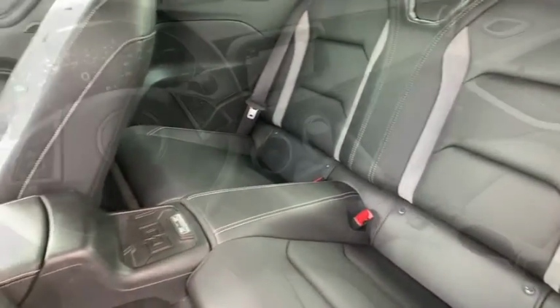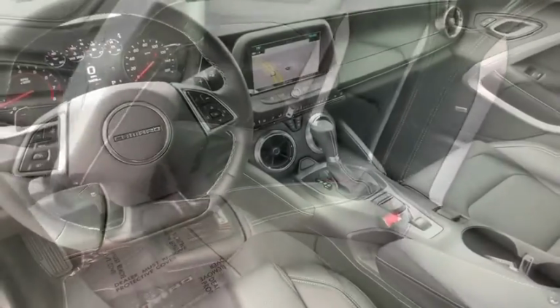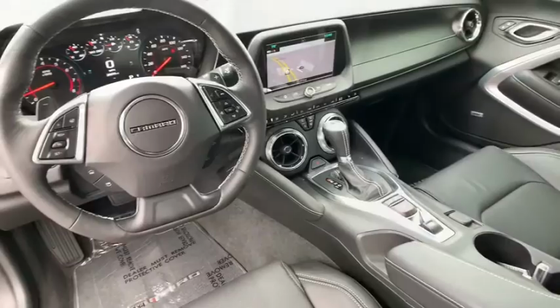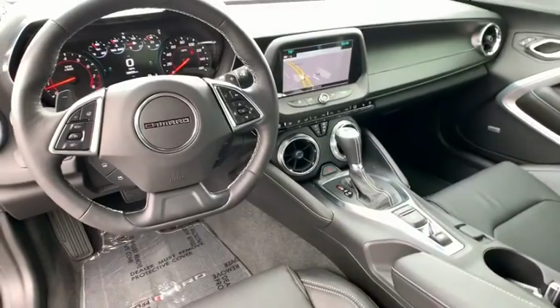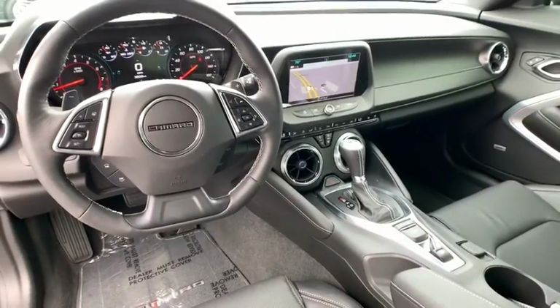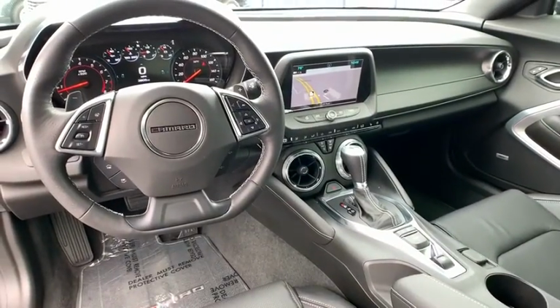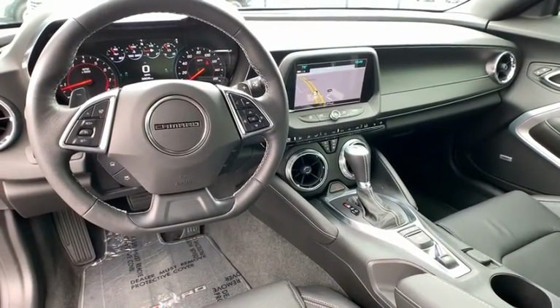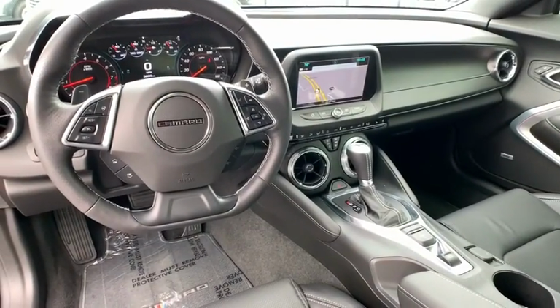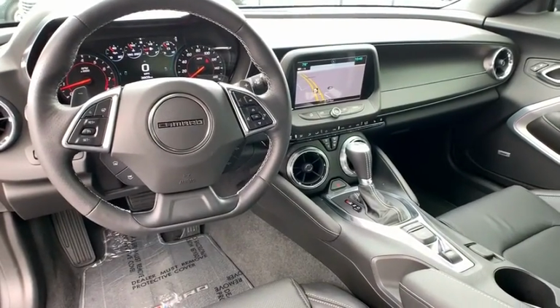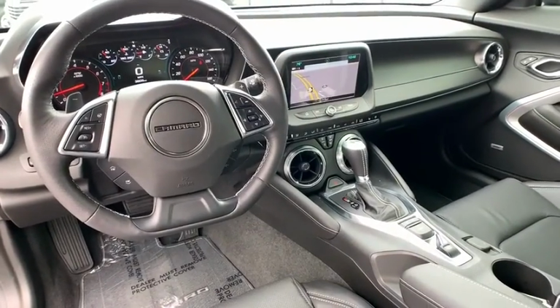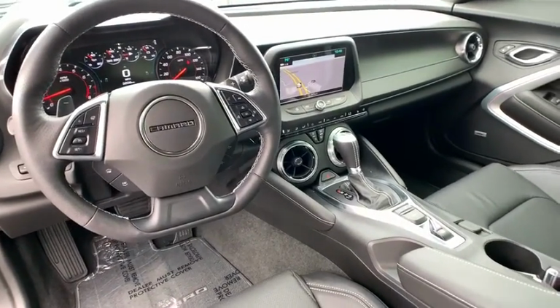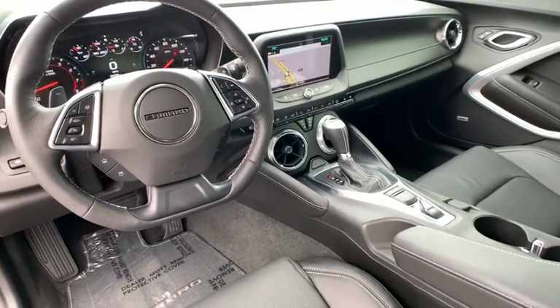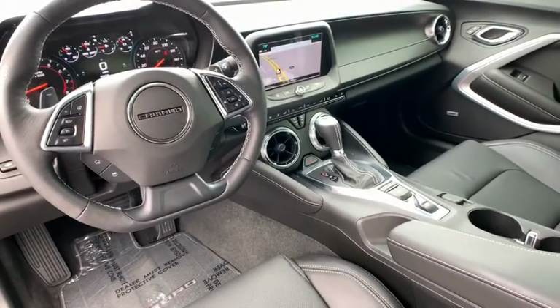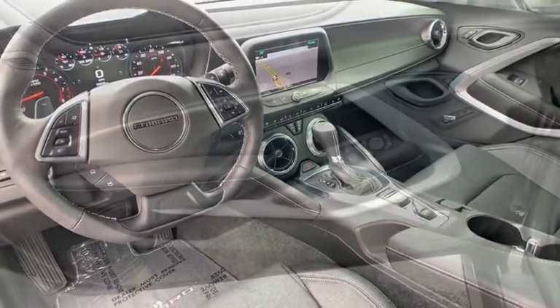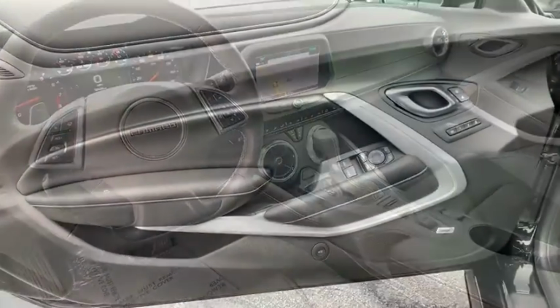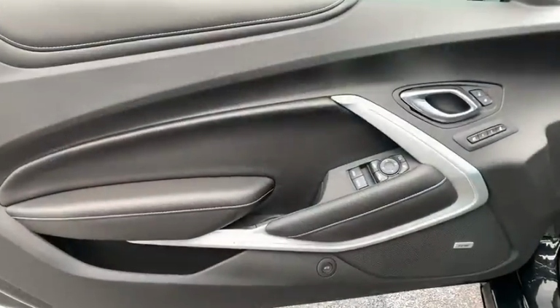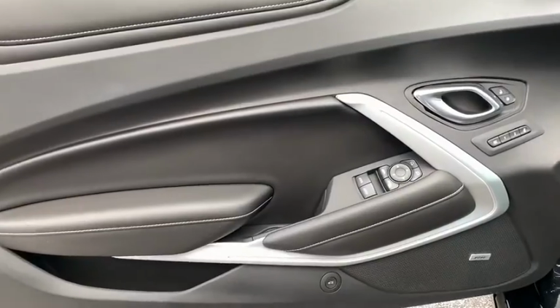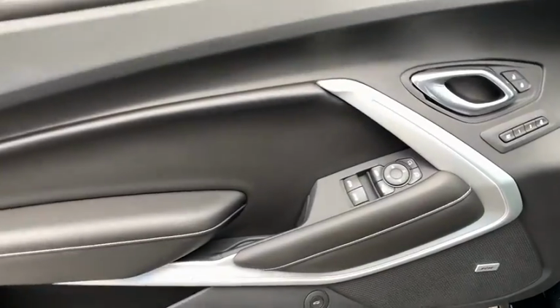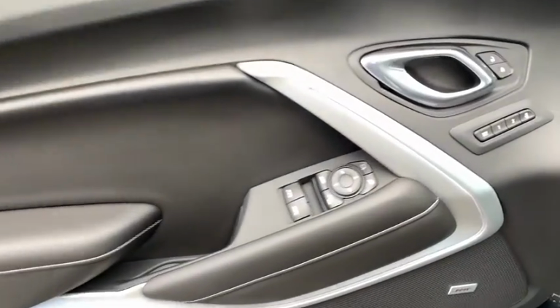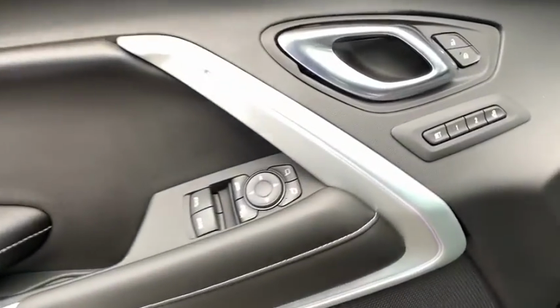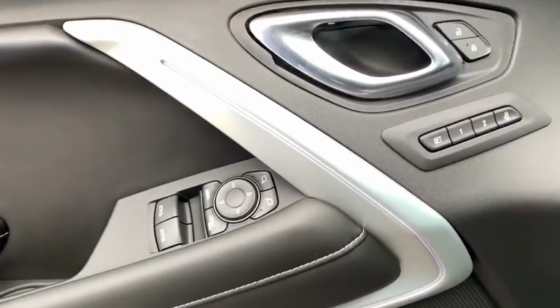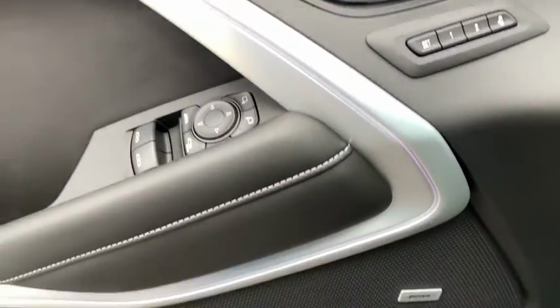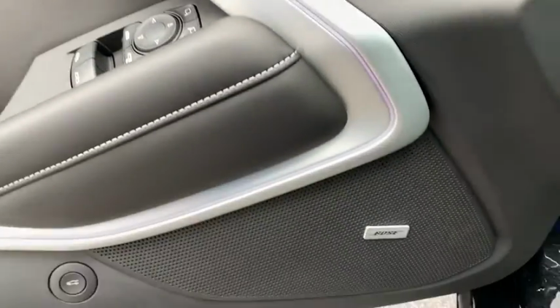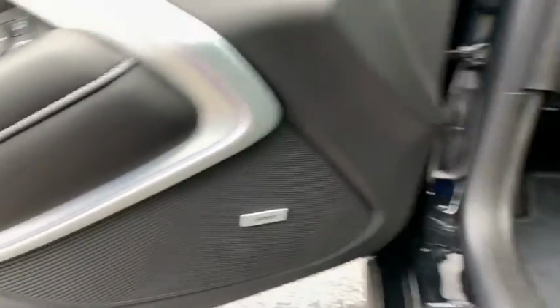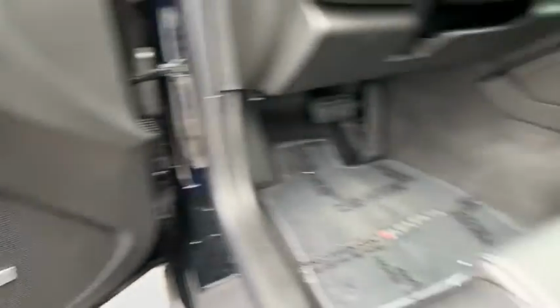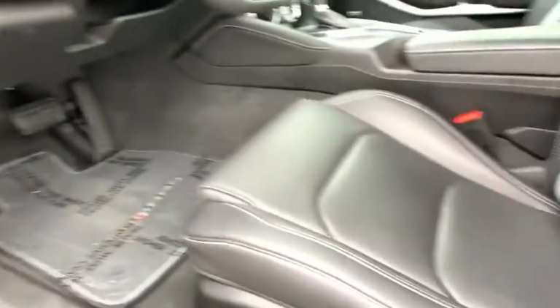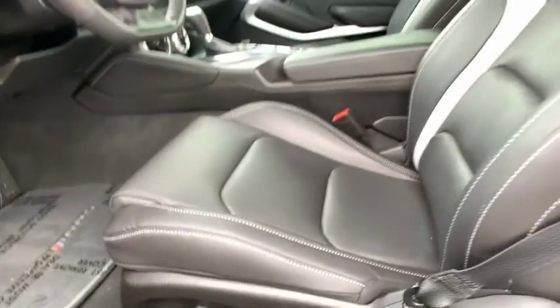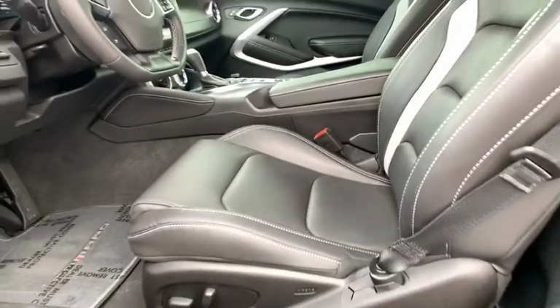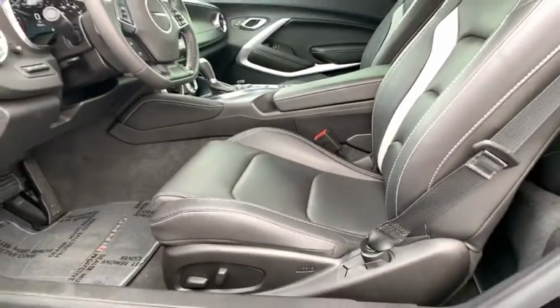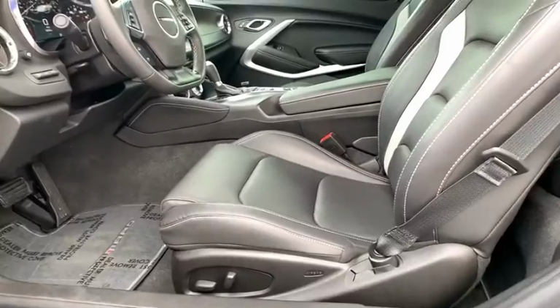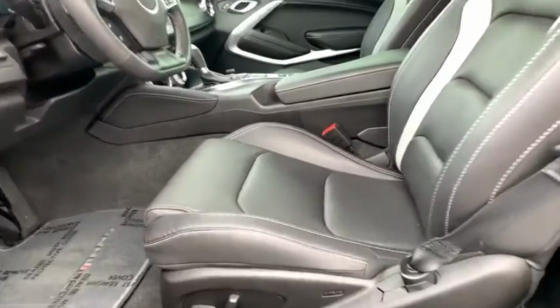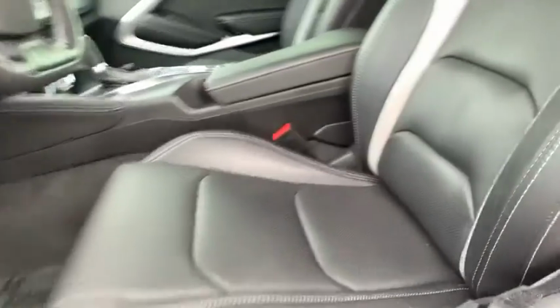Security system, rear window defroster, trip computer, heated front driver and passenger seat, electronic stability control, tachometer, remote keyless entry, Sirius satellite radio.